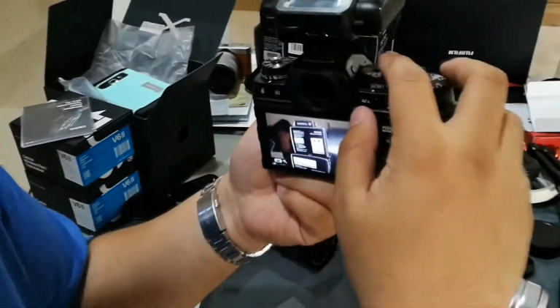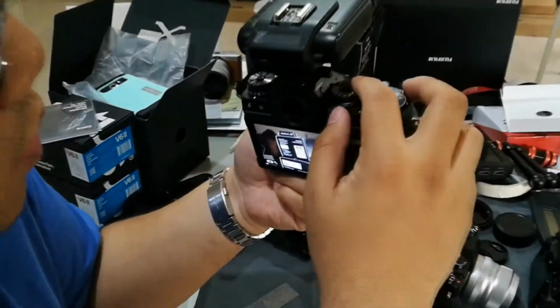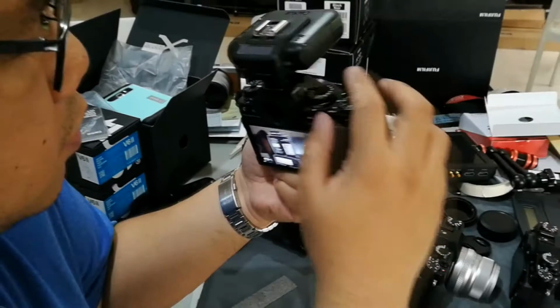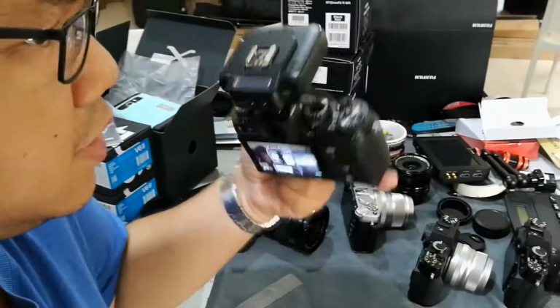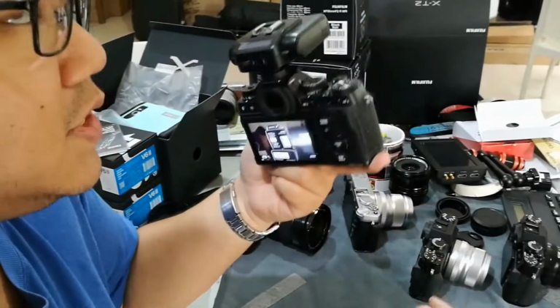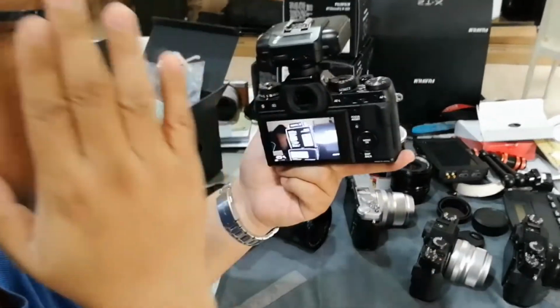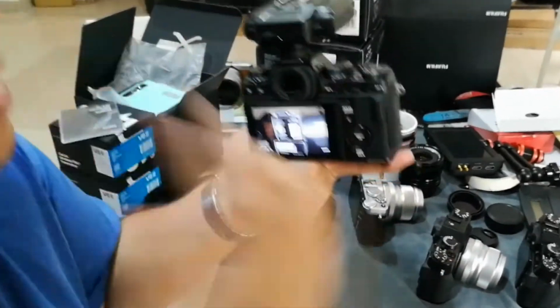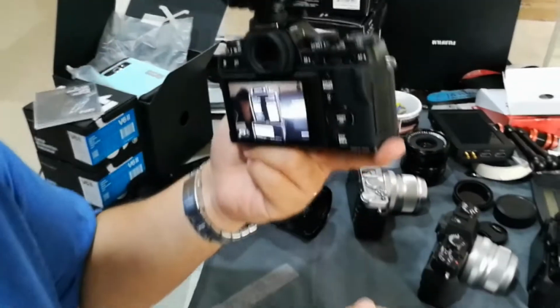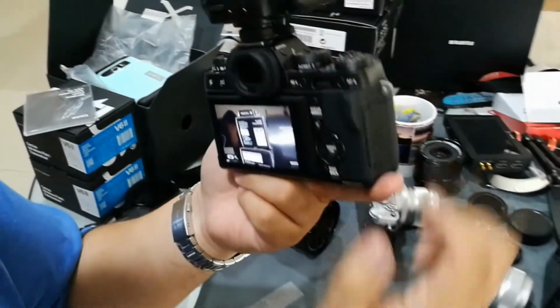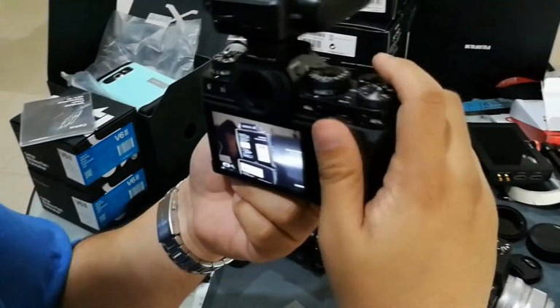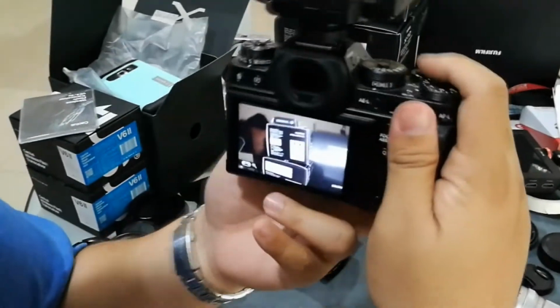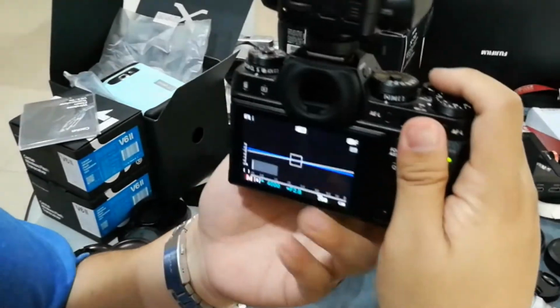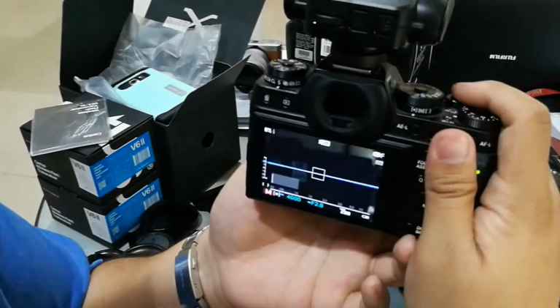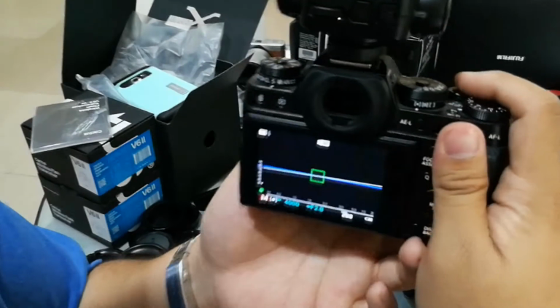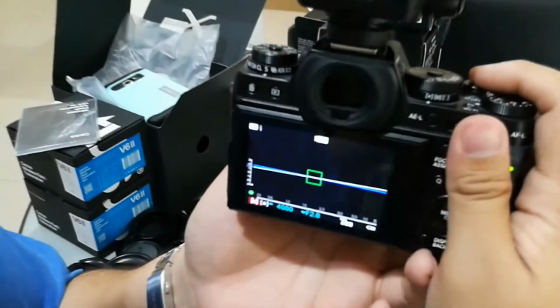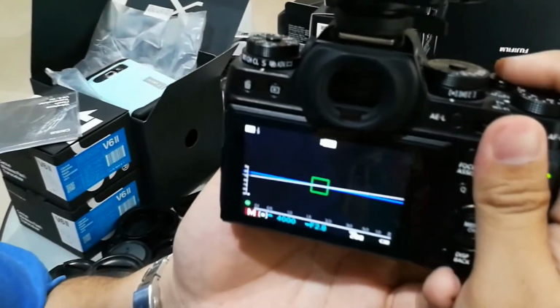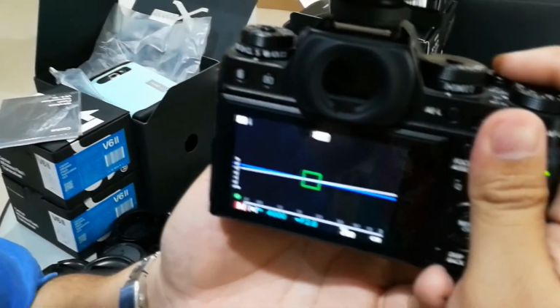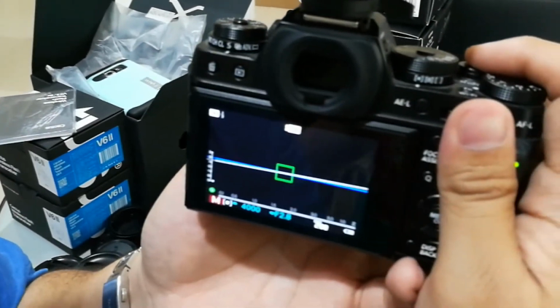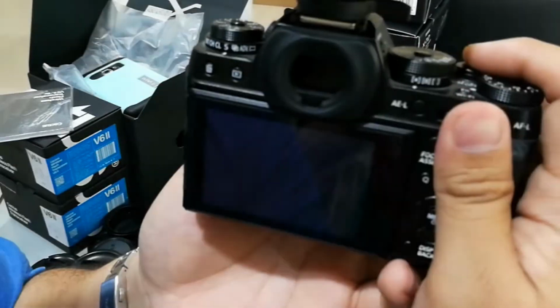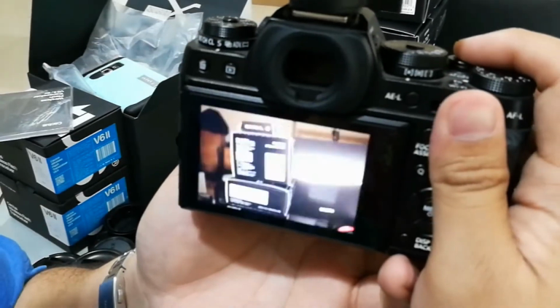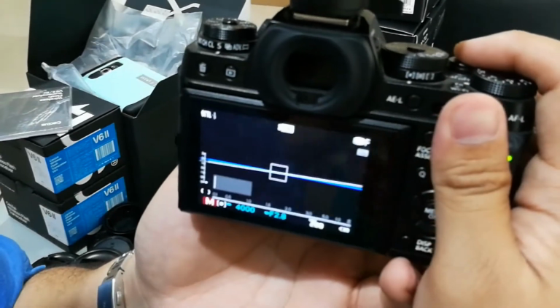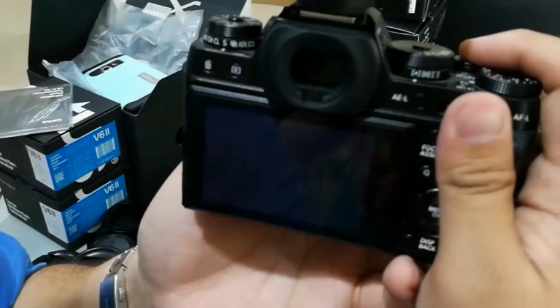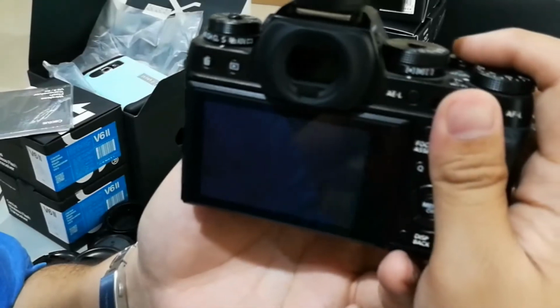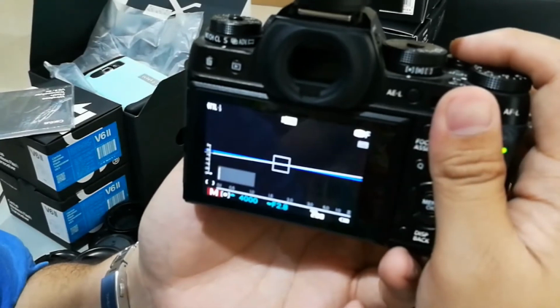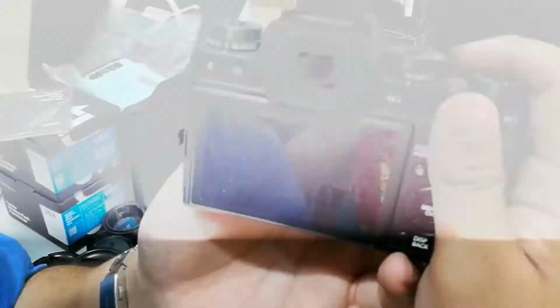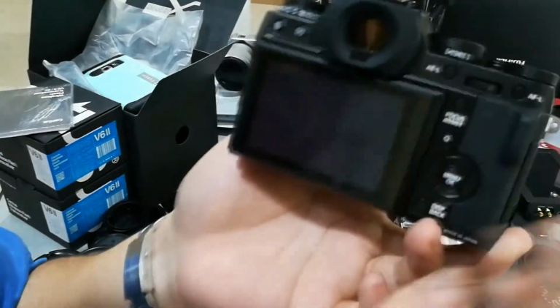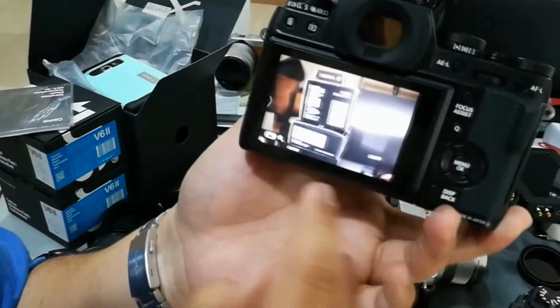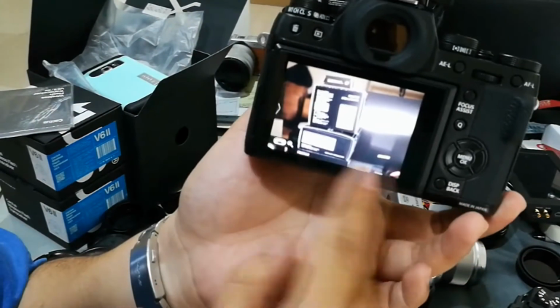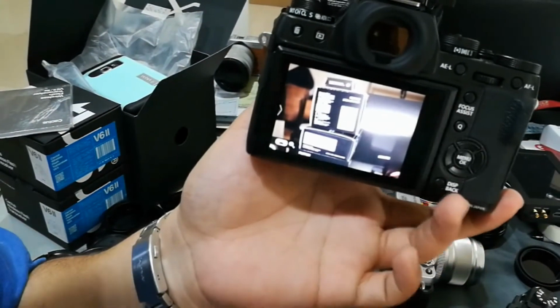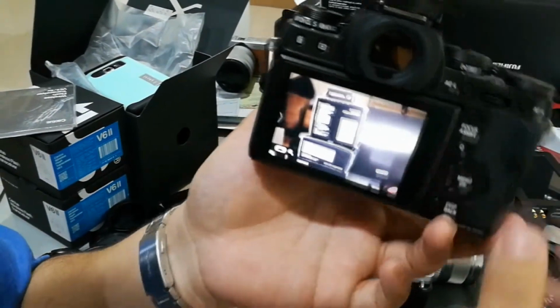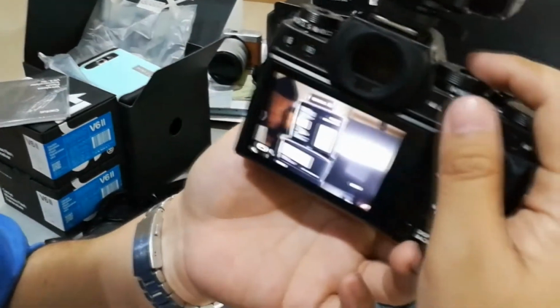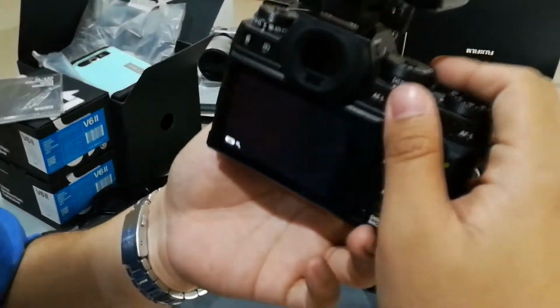We're at 1/4000th of a second — that's the fastest the X-T1 will go. Let's try taking several photos. No banding.